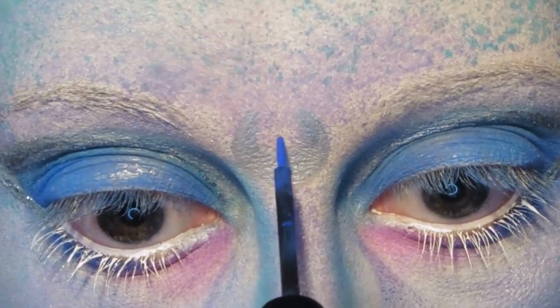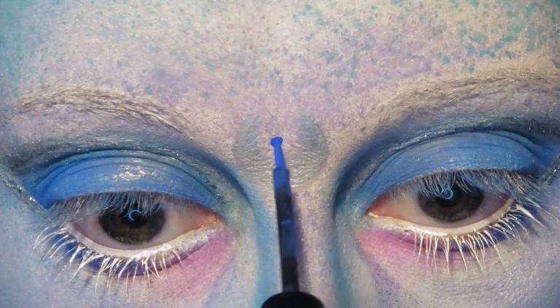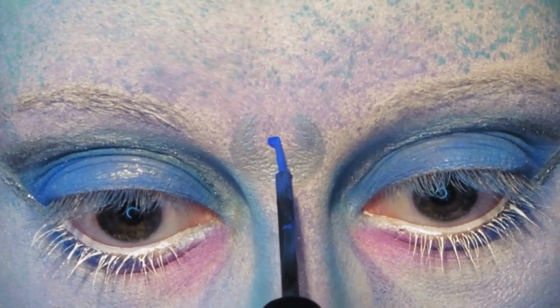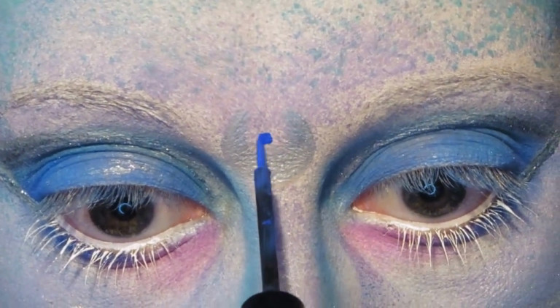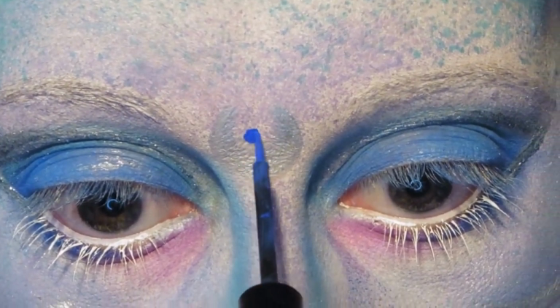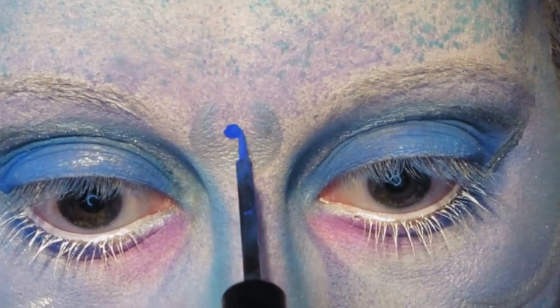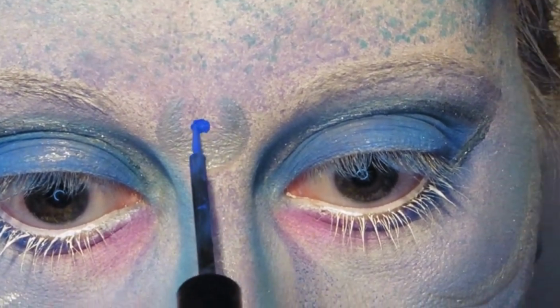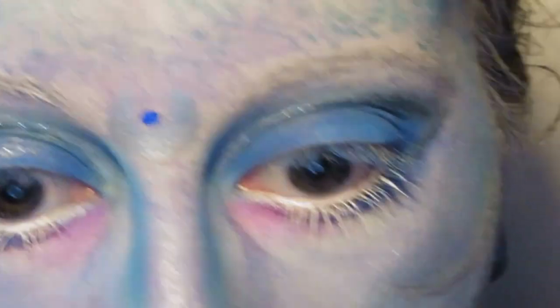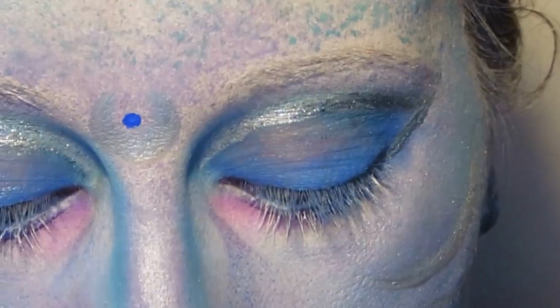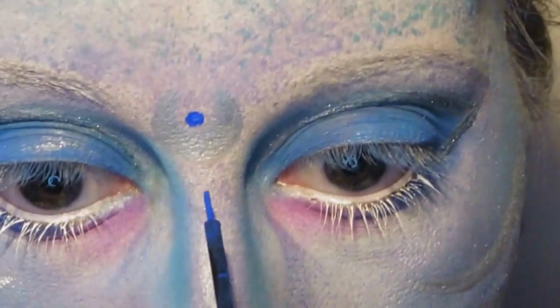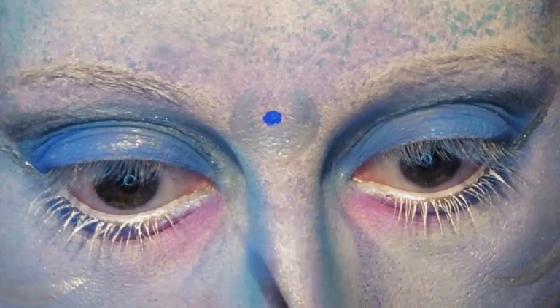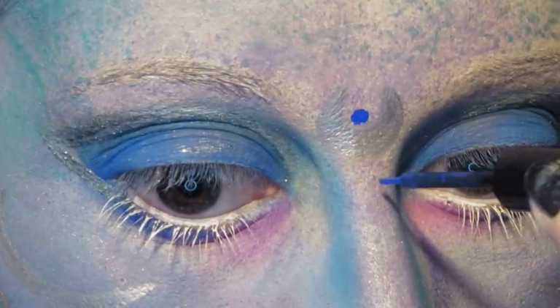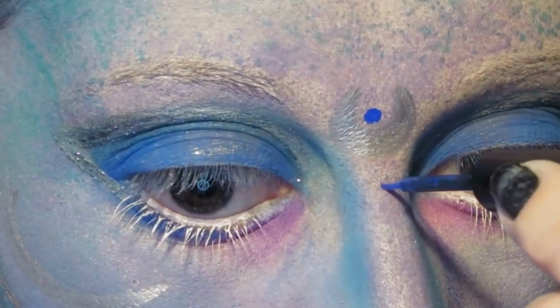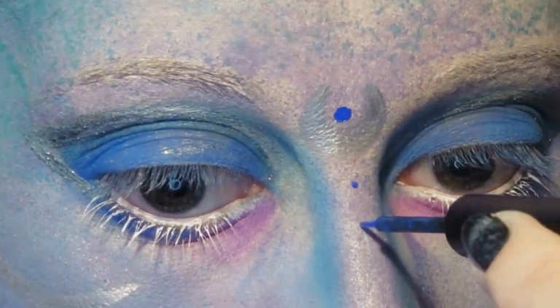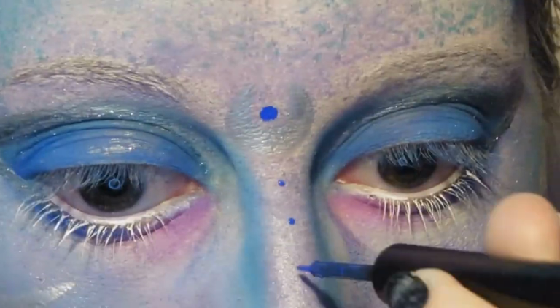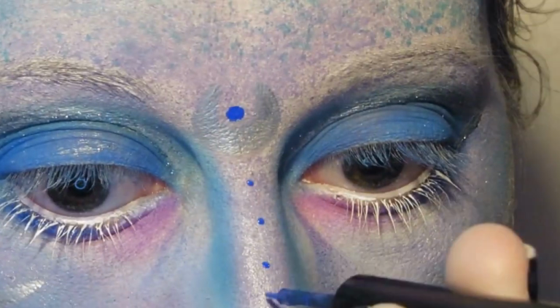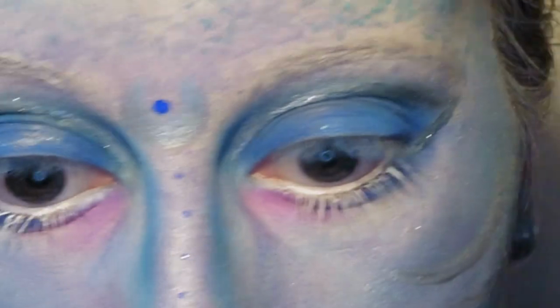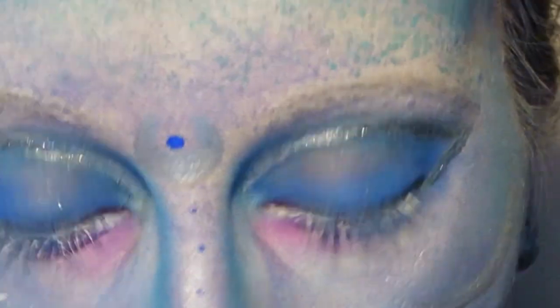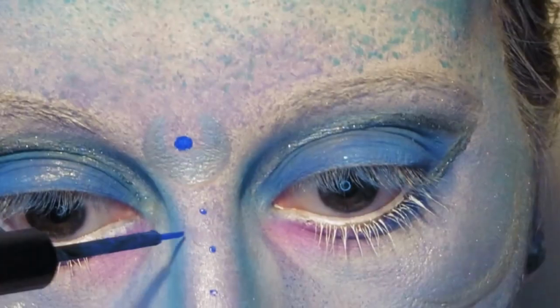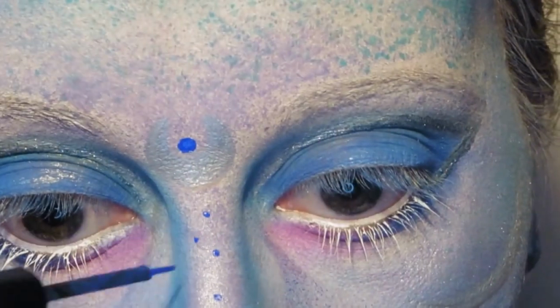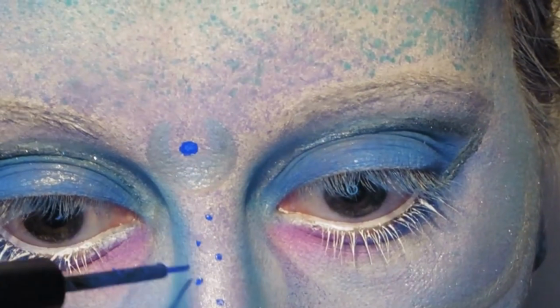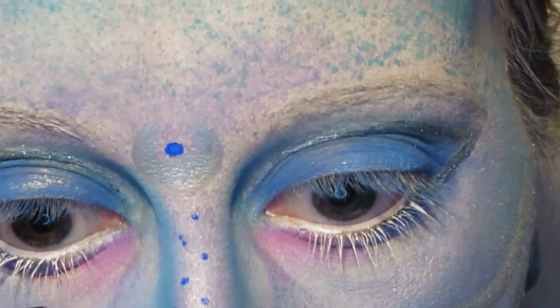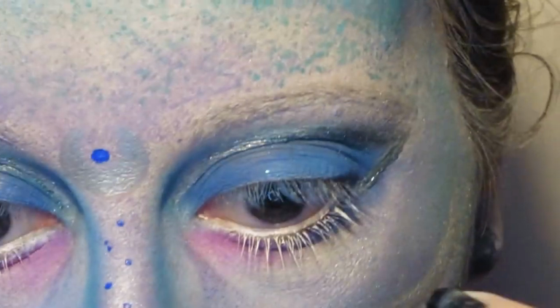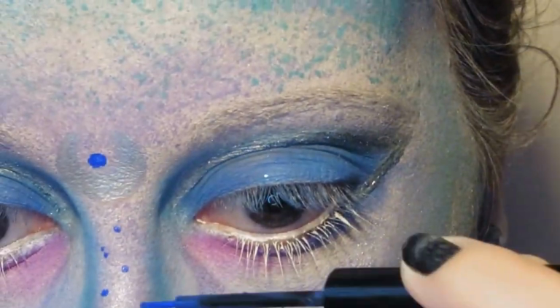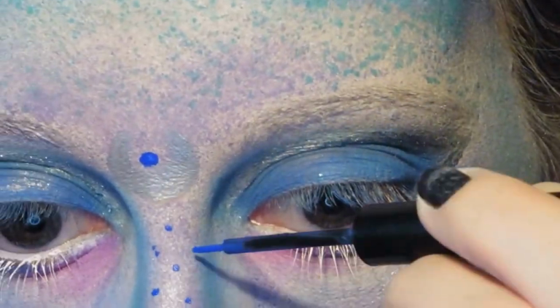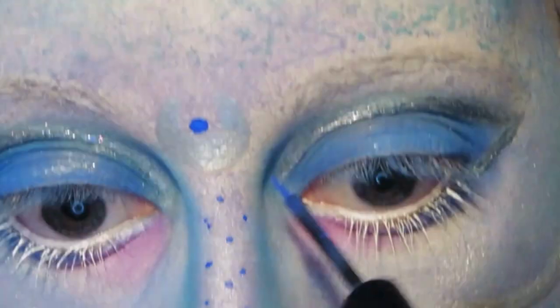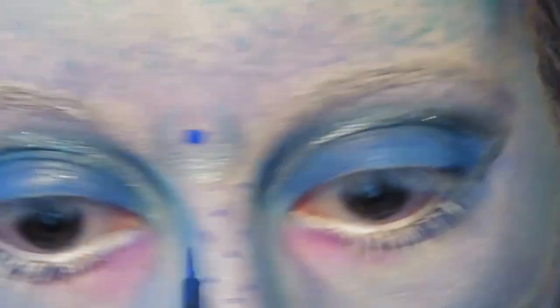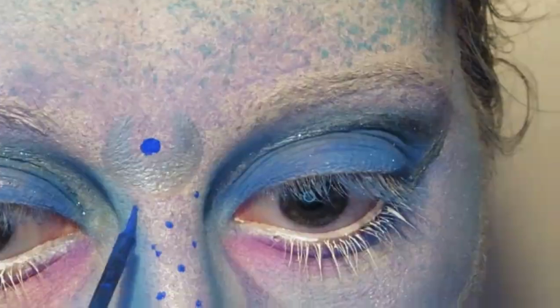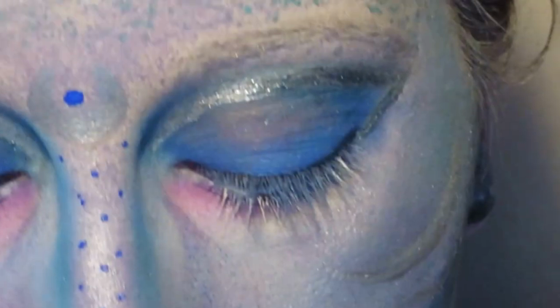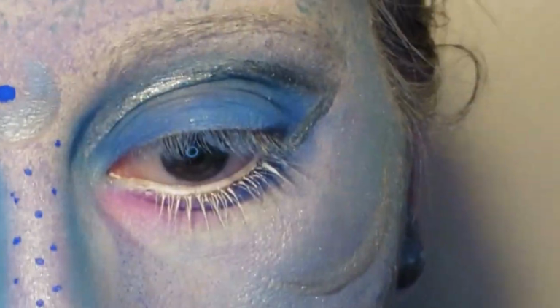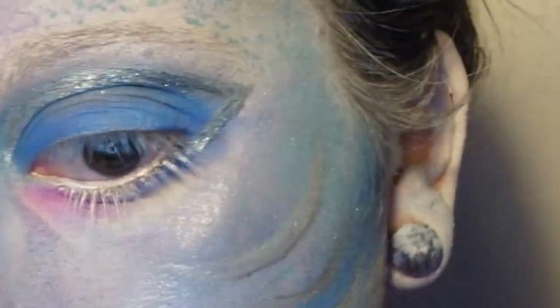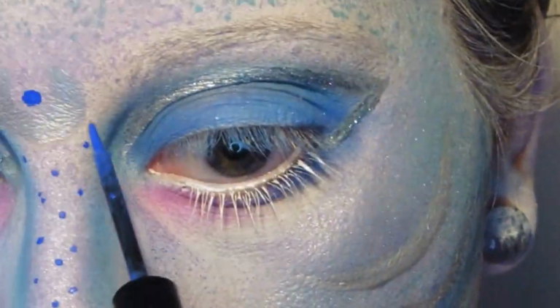Now we're going to take some blue liquid eyeliner and make one big dot inside our crescent shape as a centre point, and then make some little blue freckles around the nose.